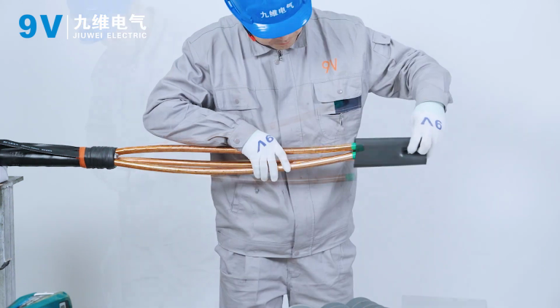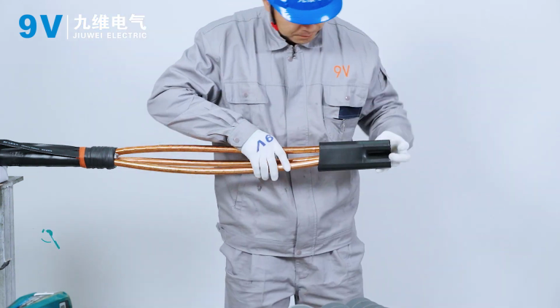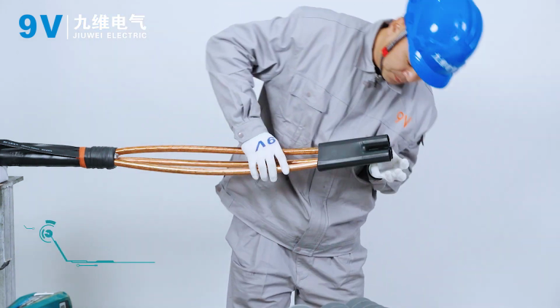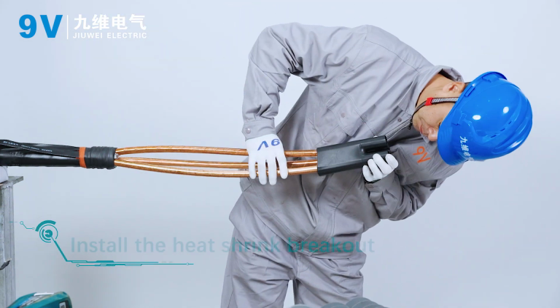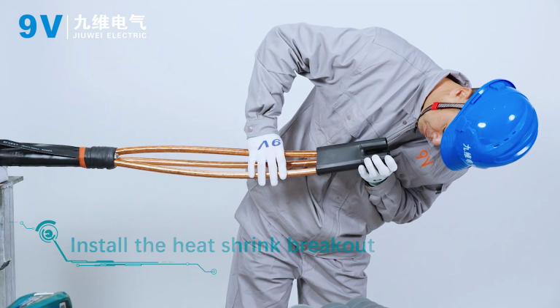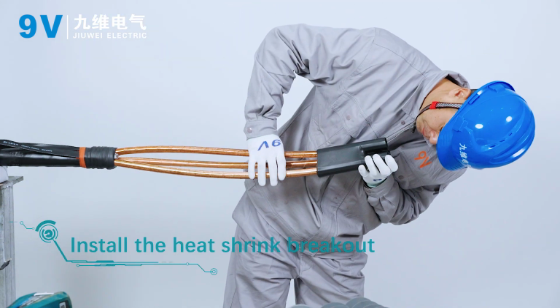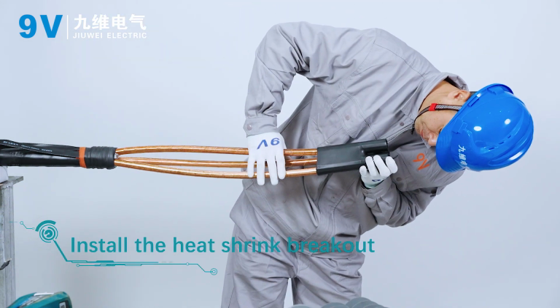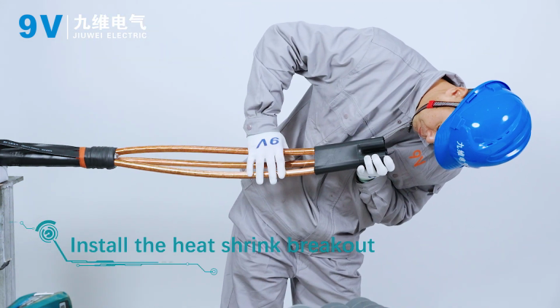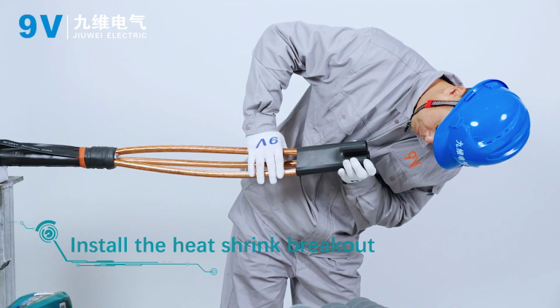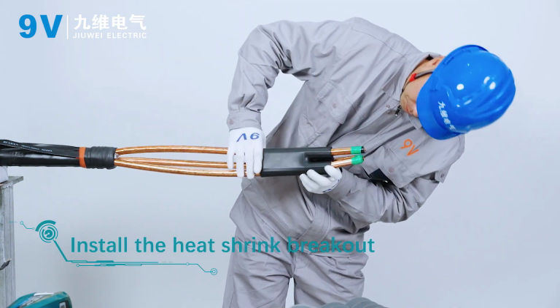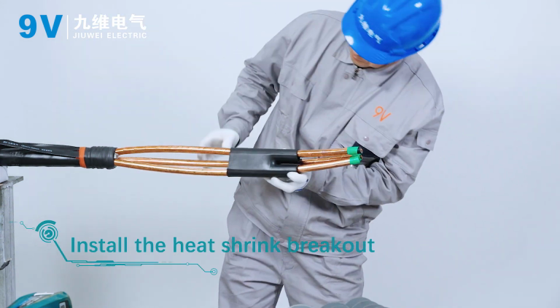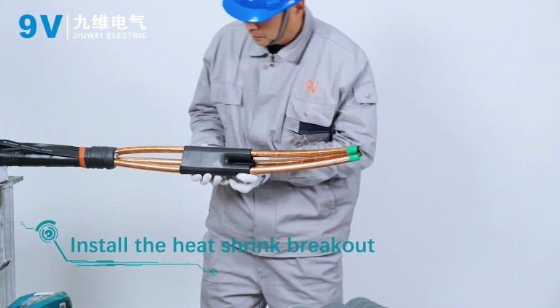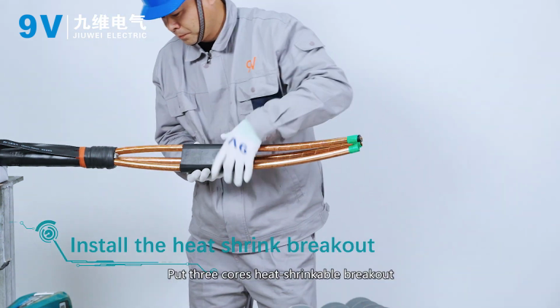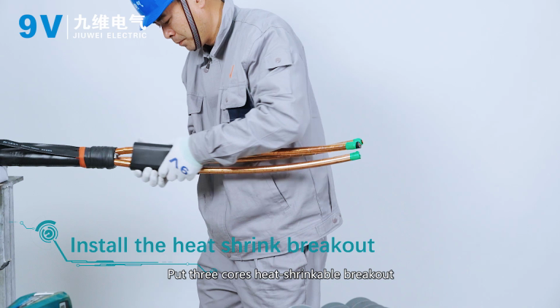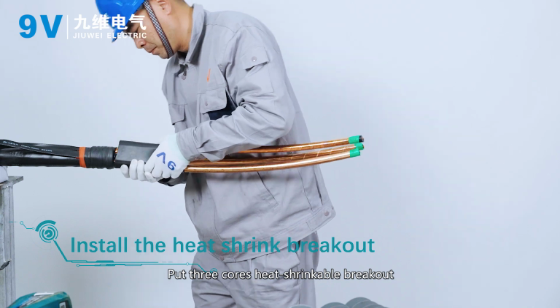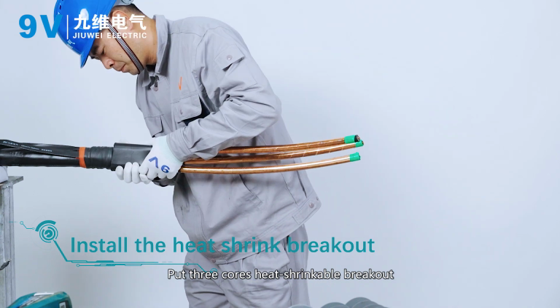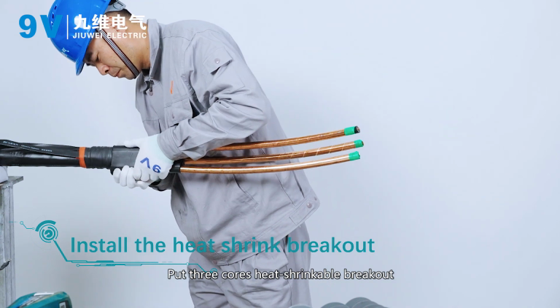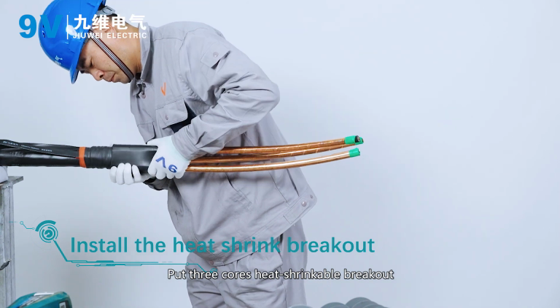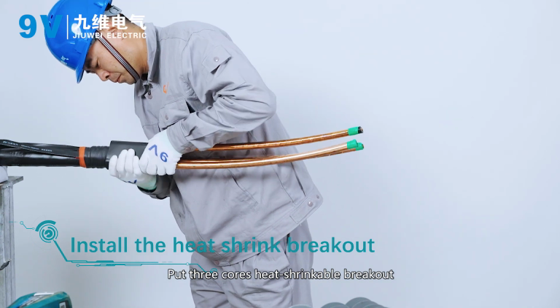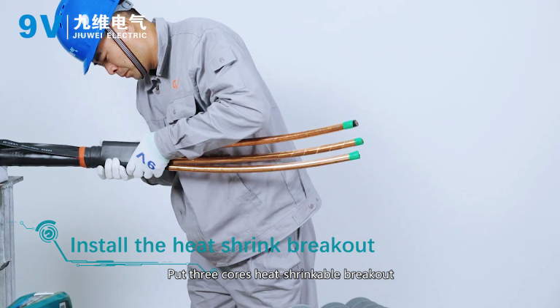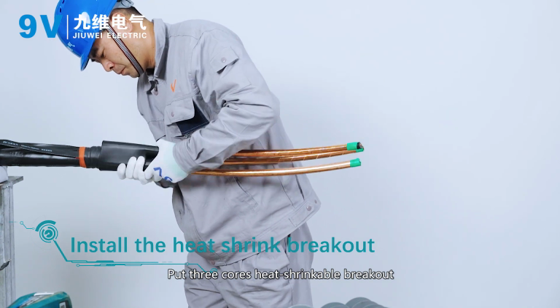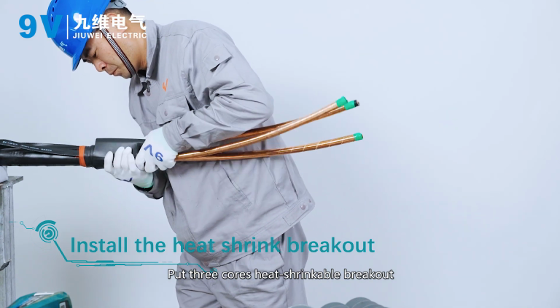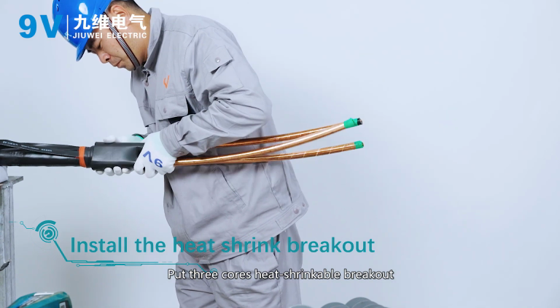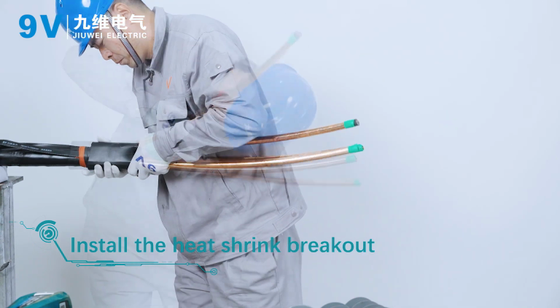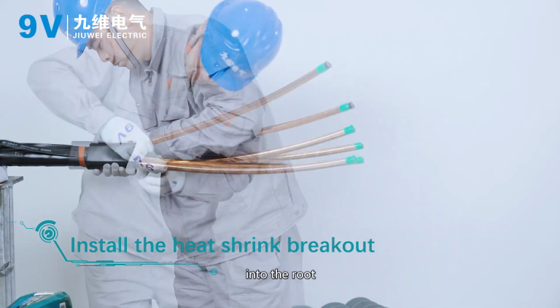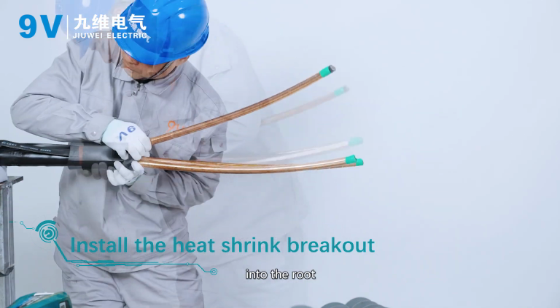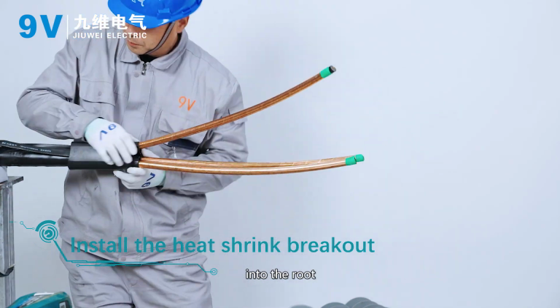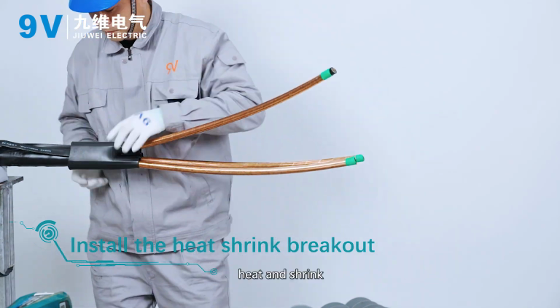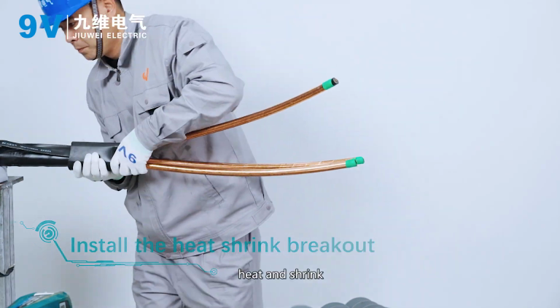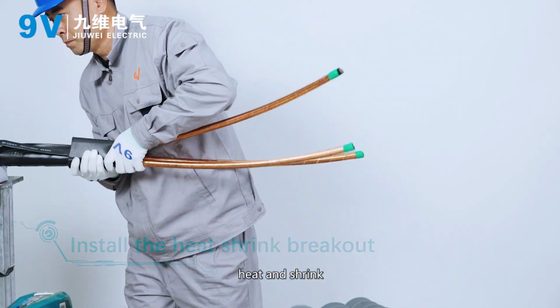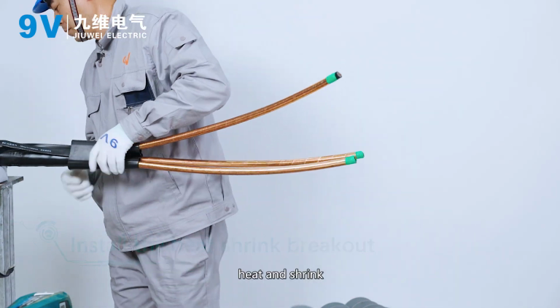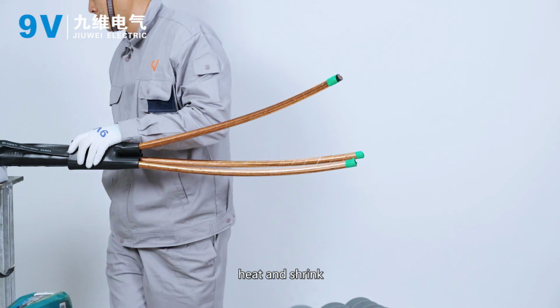Install the heat shrink breakout. Put three cores' heat shrinkable breakout into the root, heat and shrink.